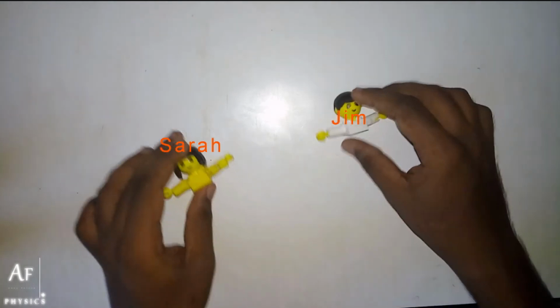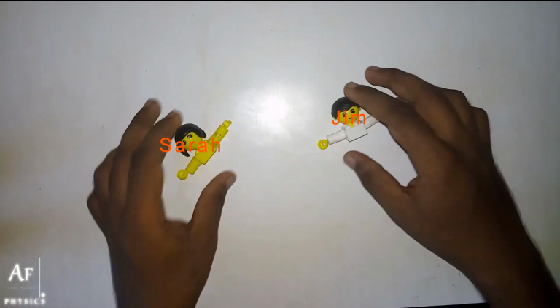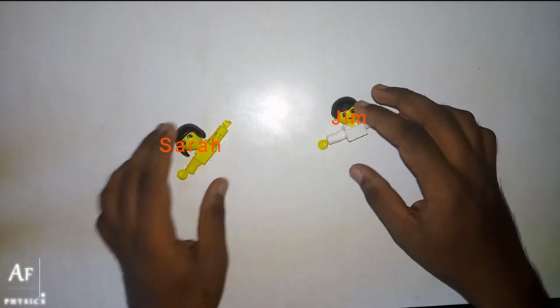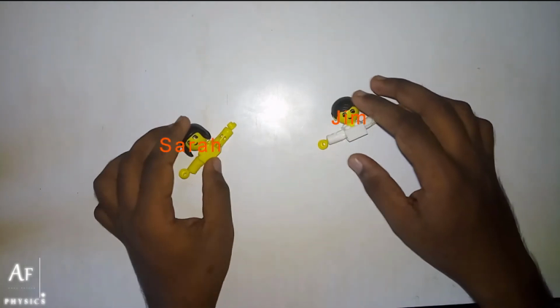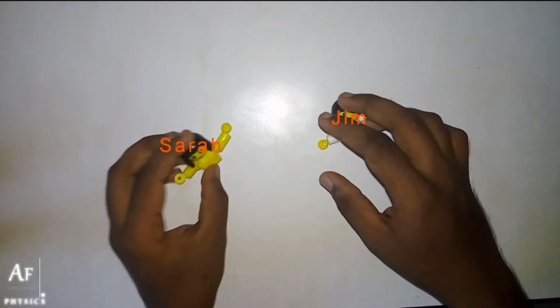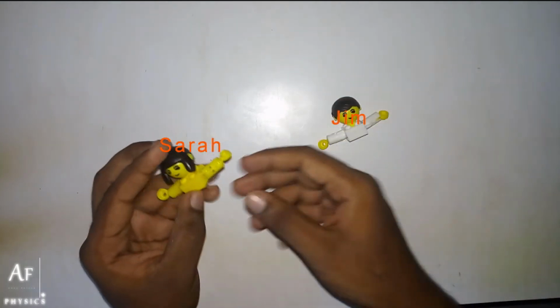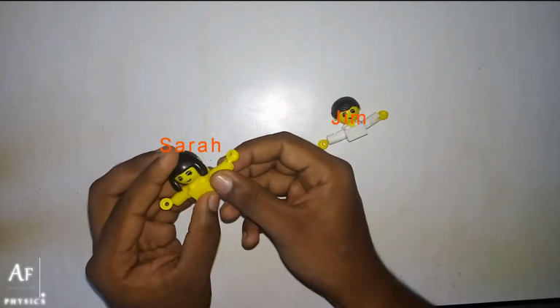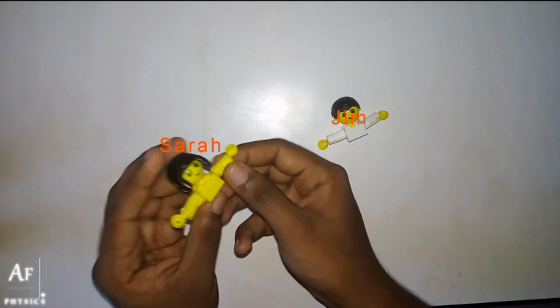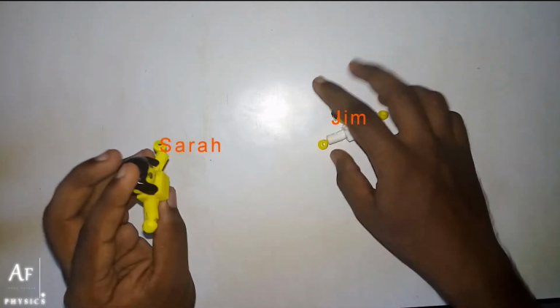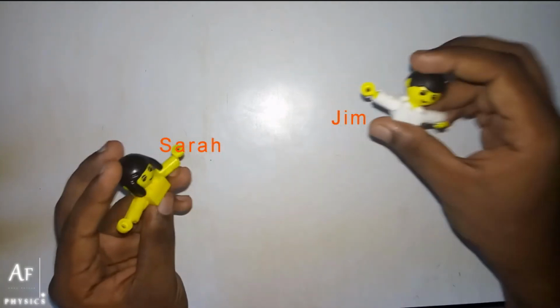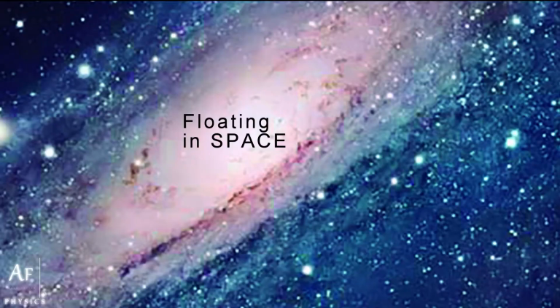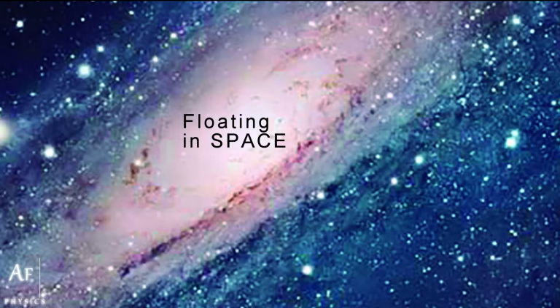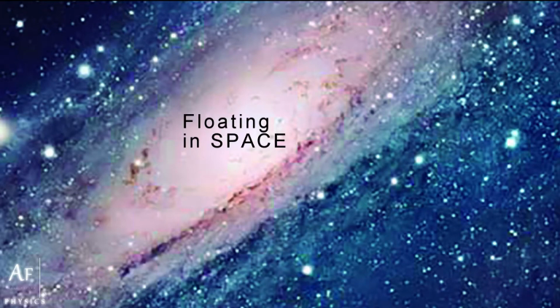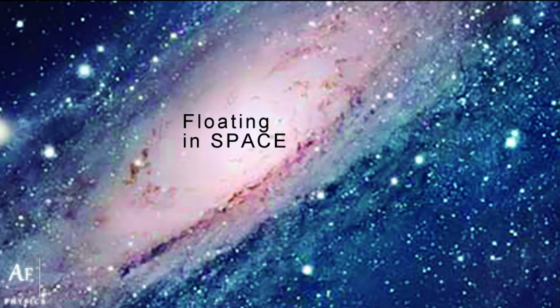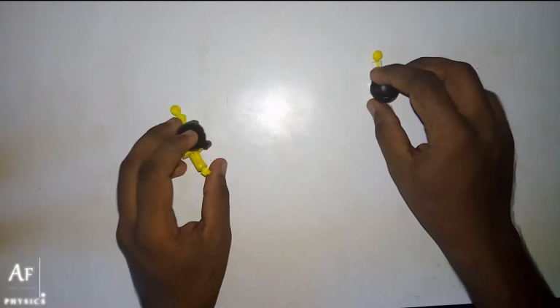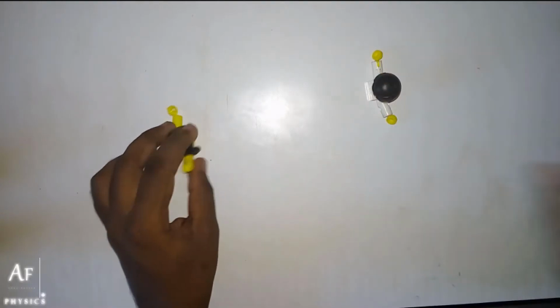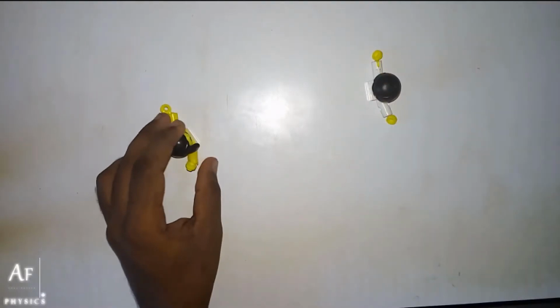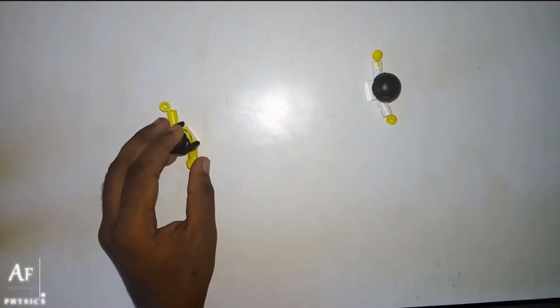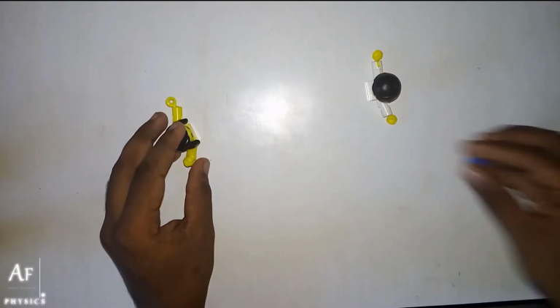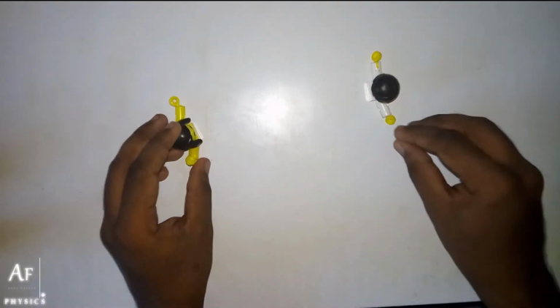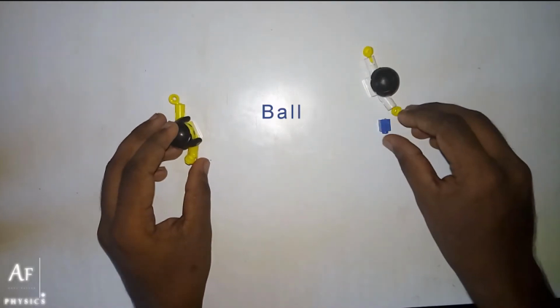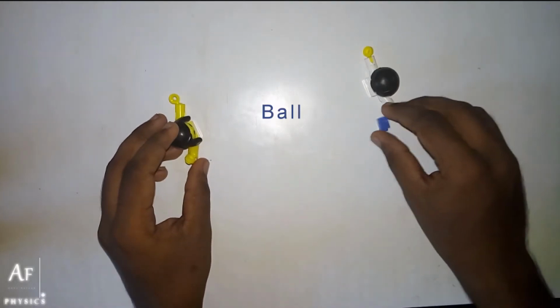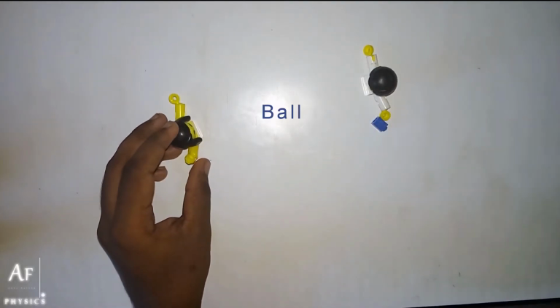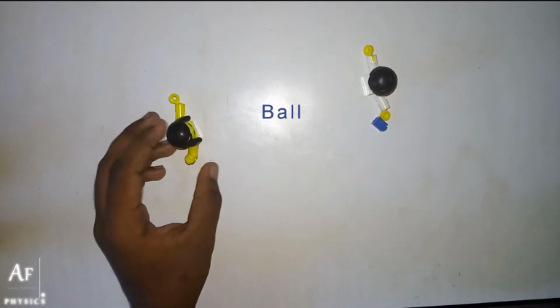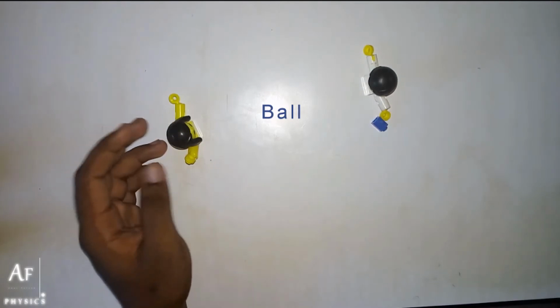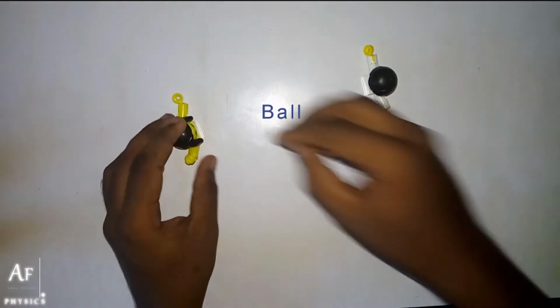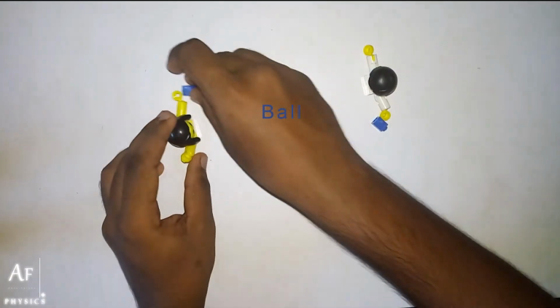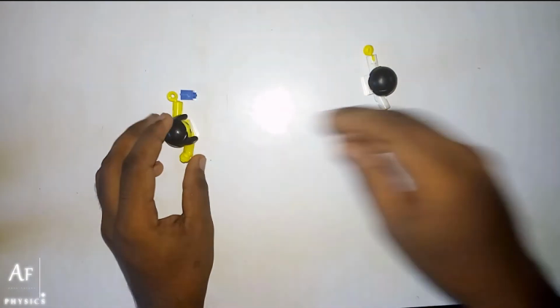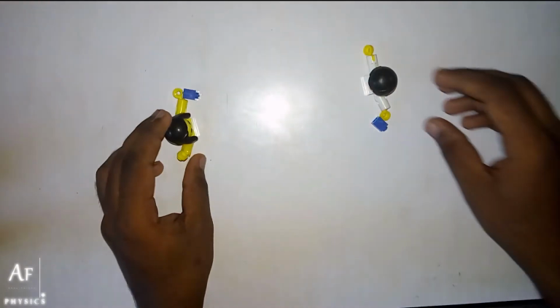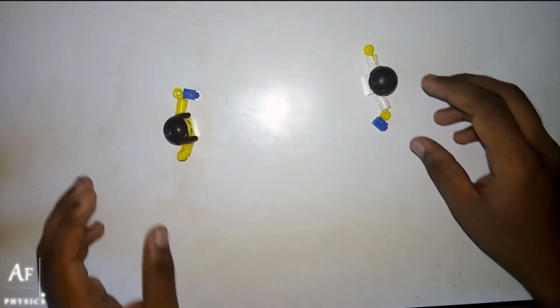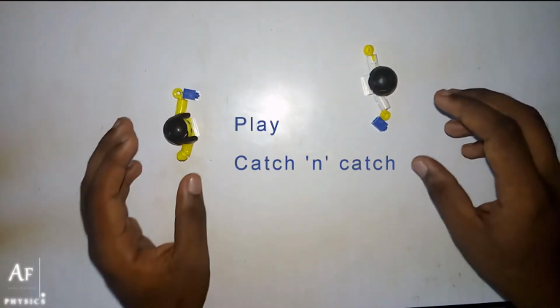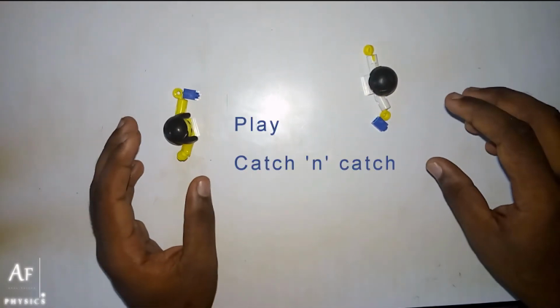So these two guys are actually in space. They are floating in space. Jim has a ball, same way Sara has a ball.